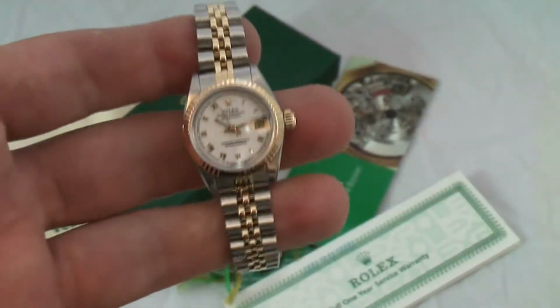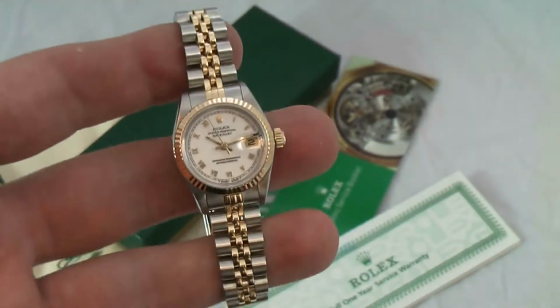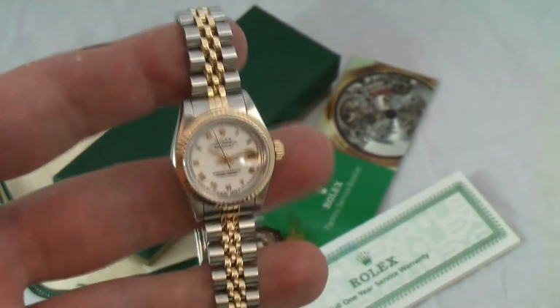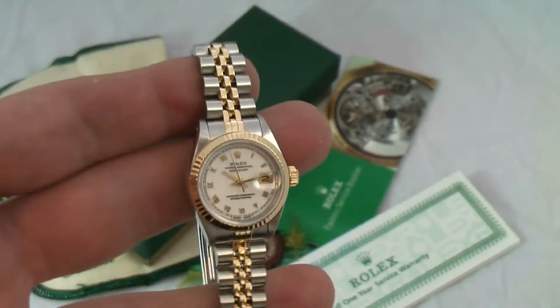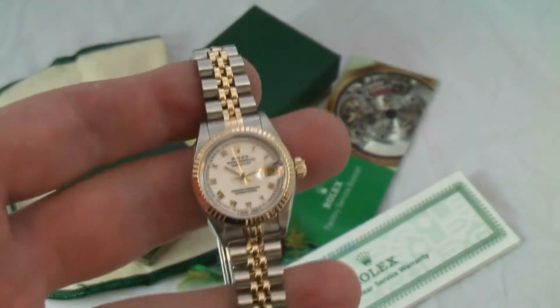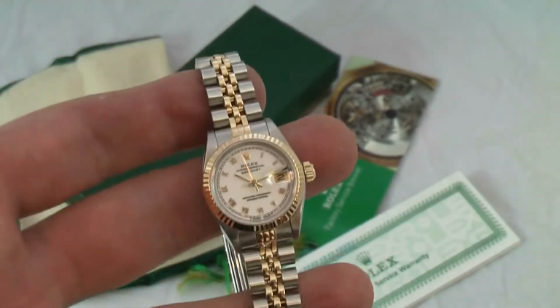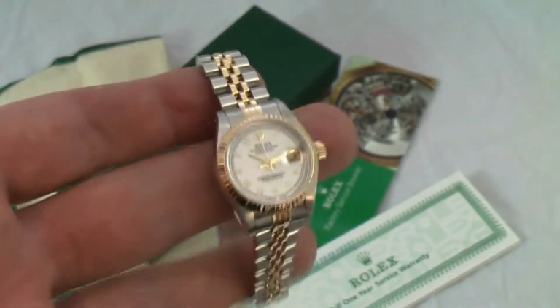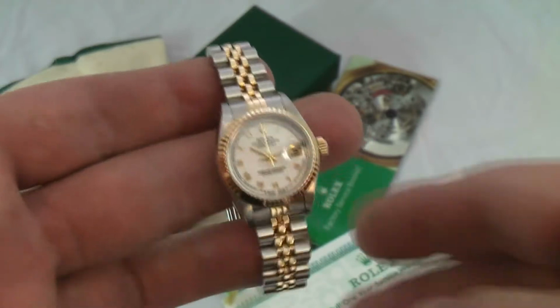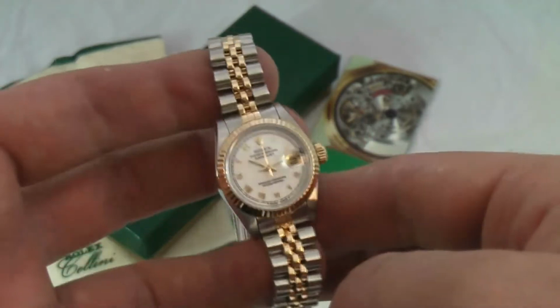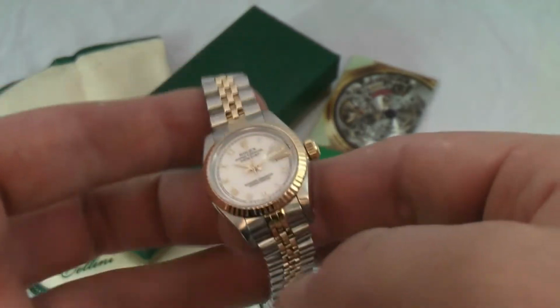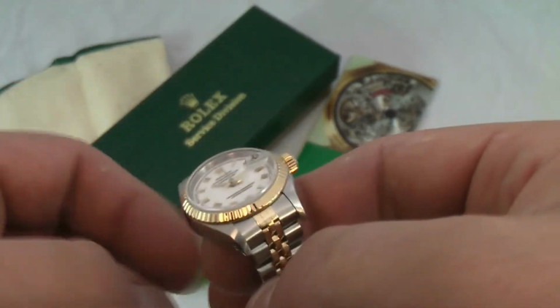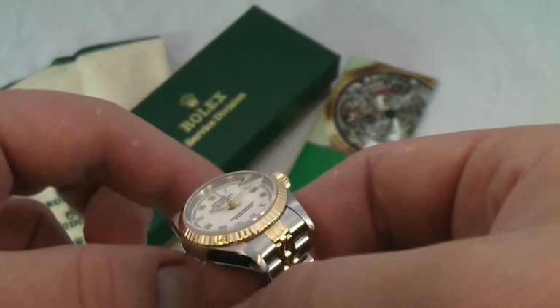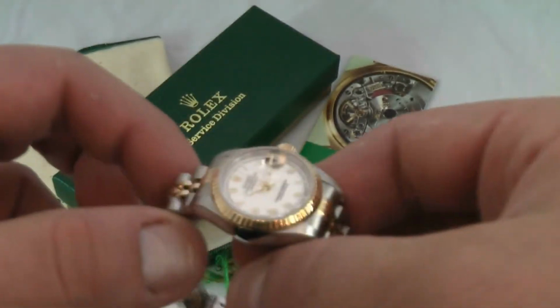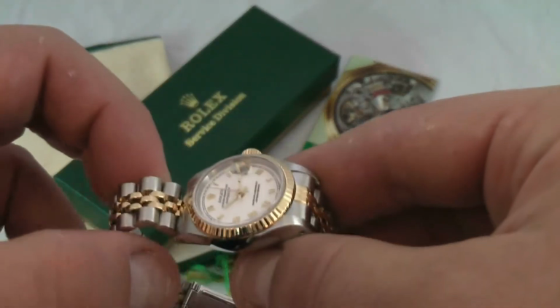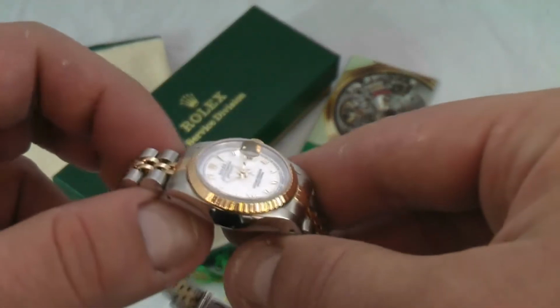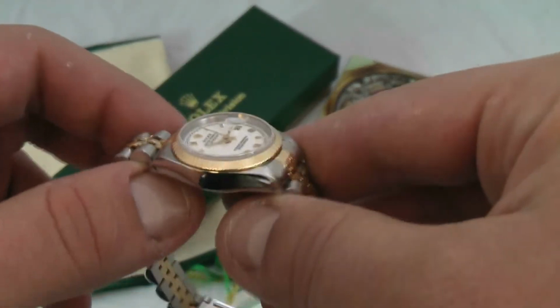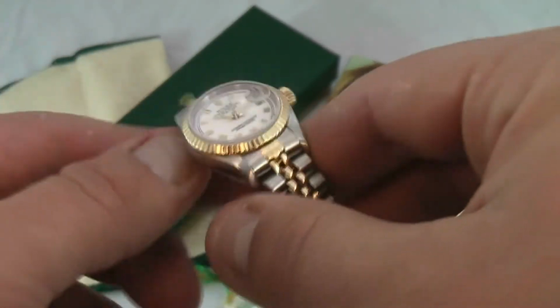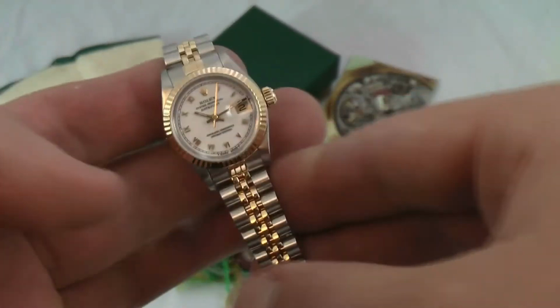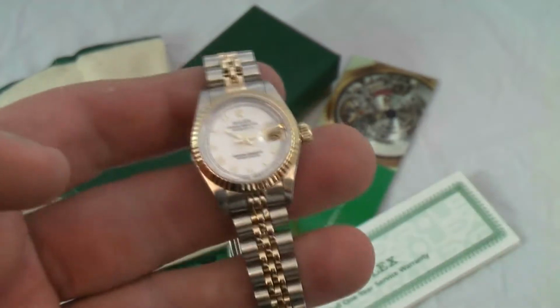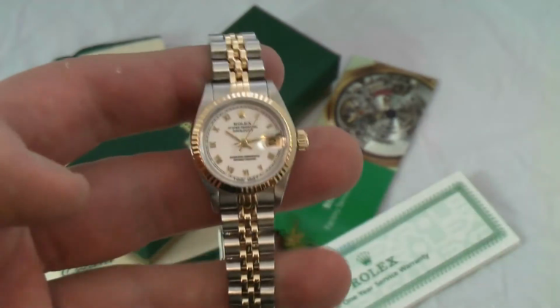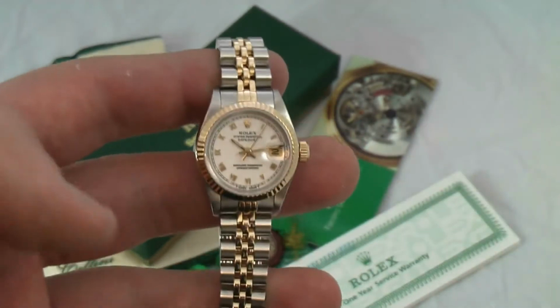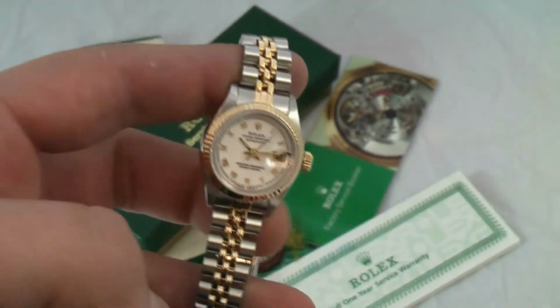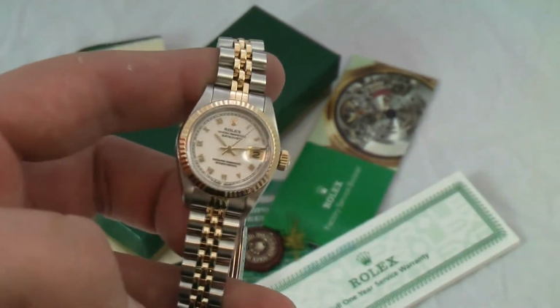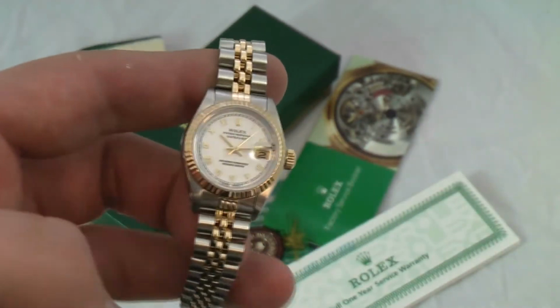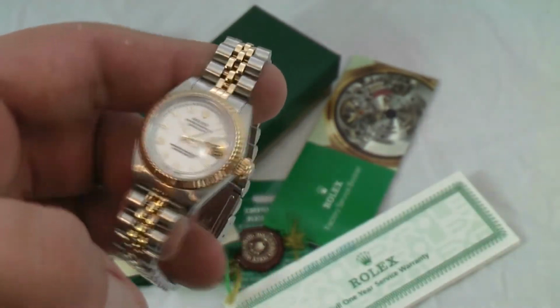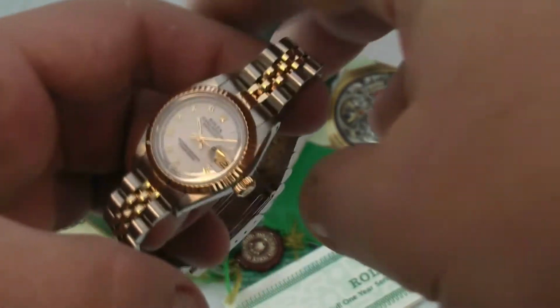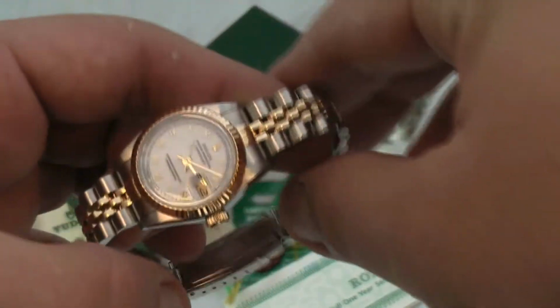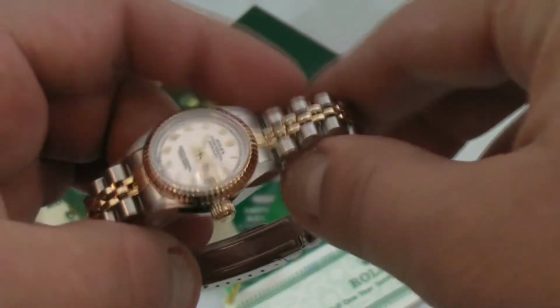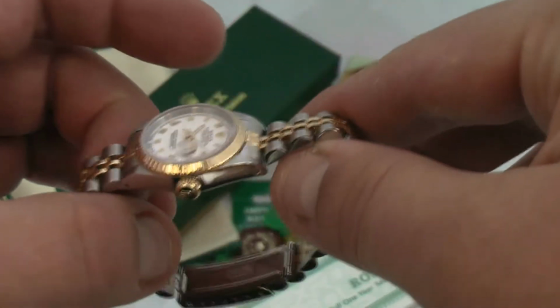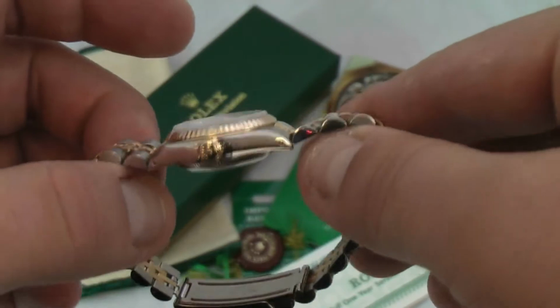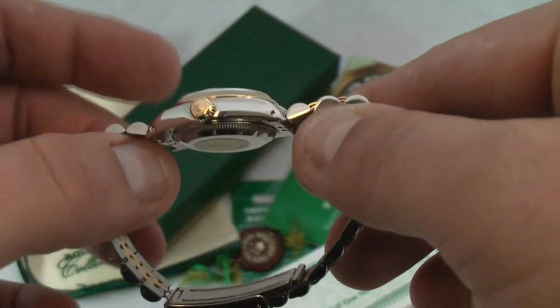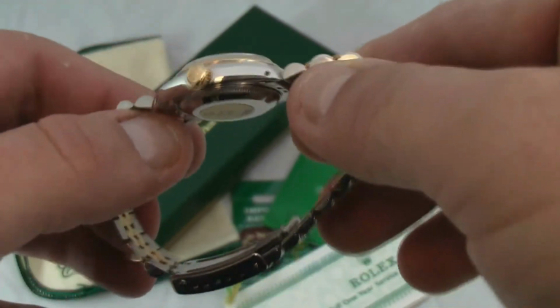This watch just came back in July from service from Rolex, so it does have a one-year warranty on the watch from Rolex, starting from last July — so about 10 months or so left on the warranty from Rolex.